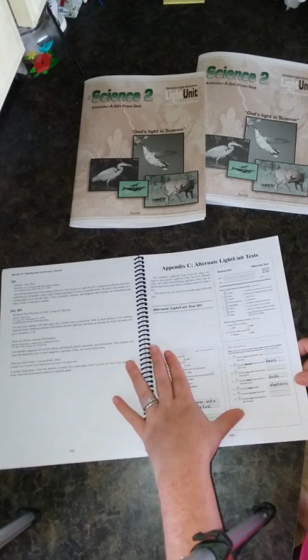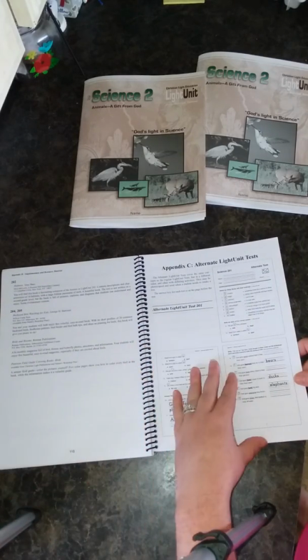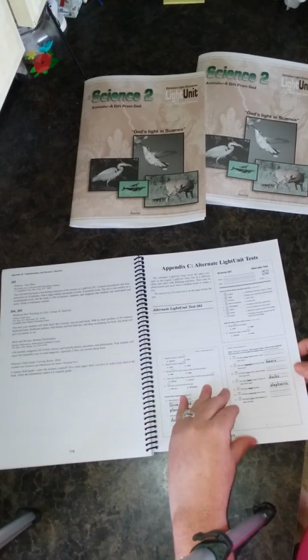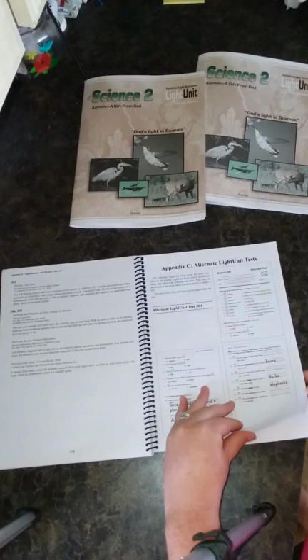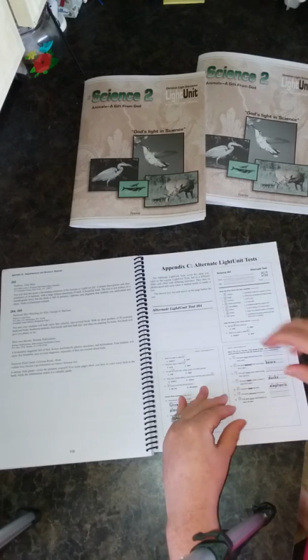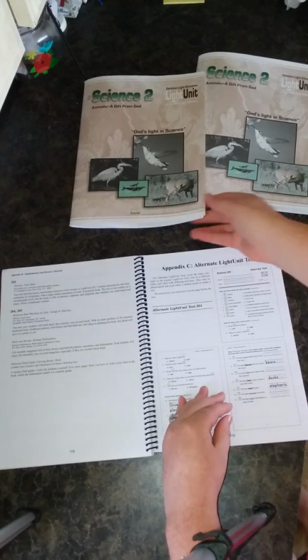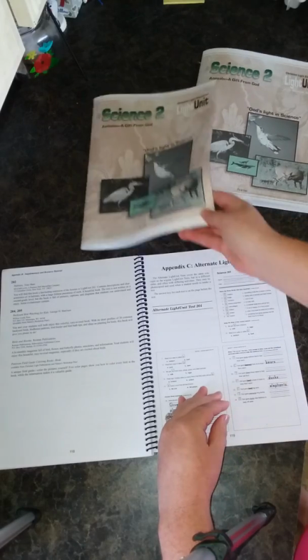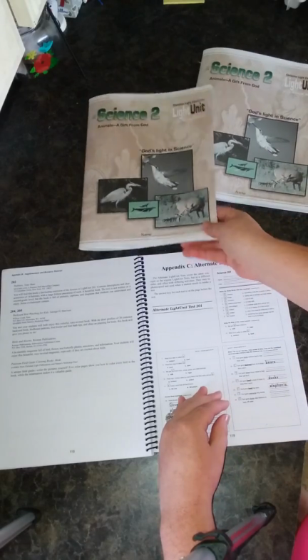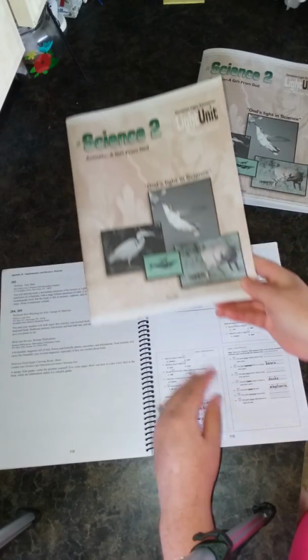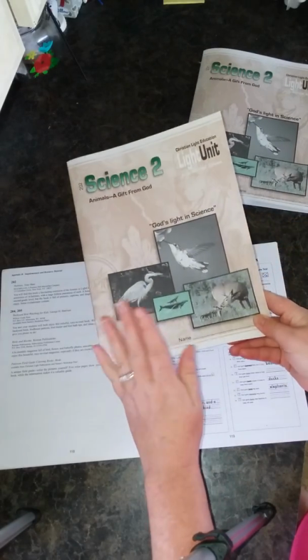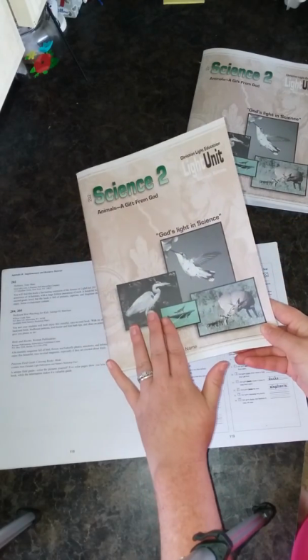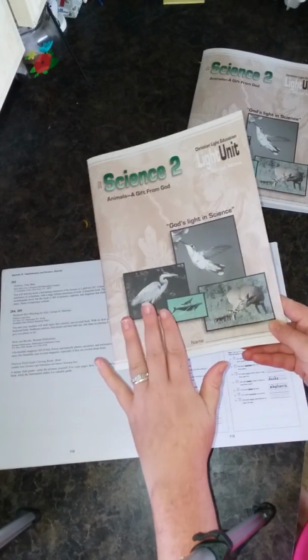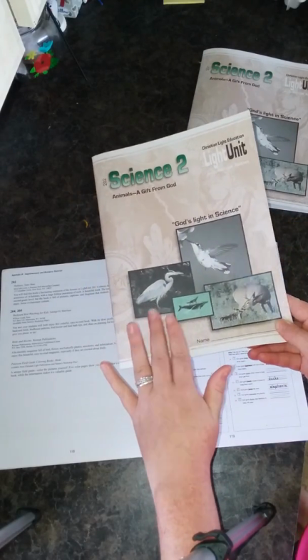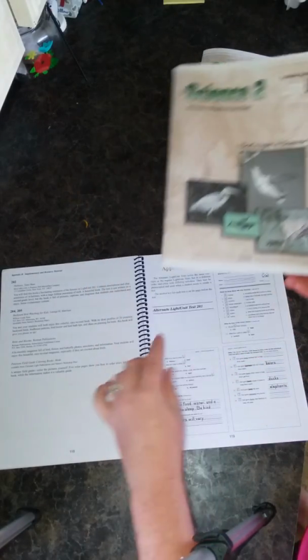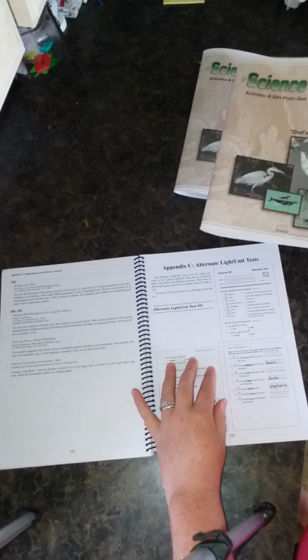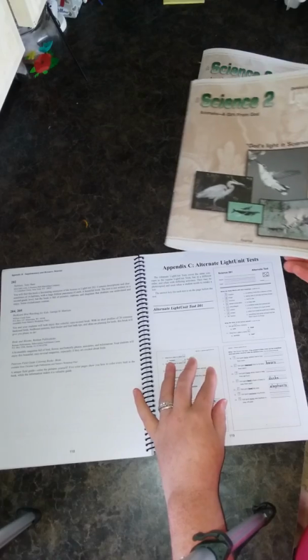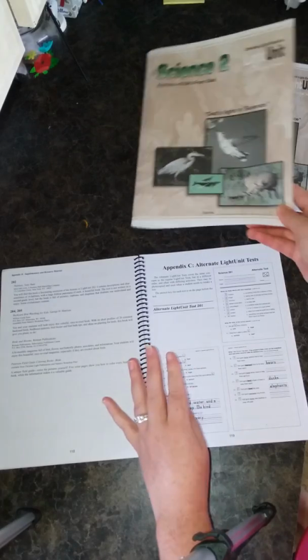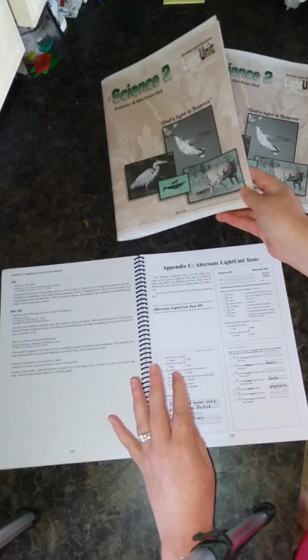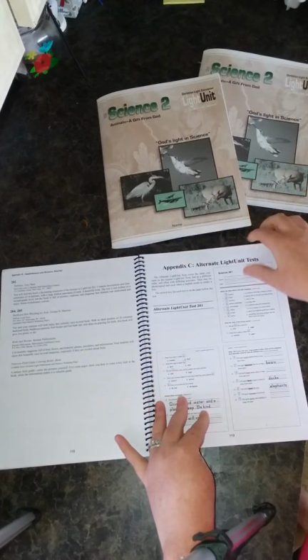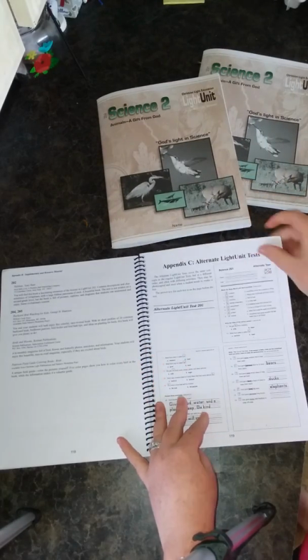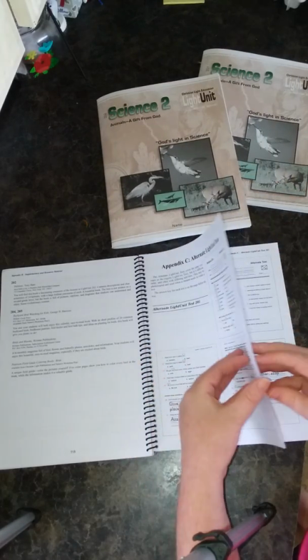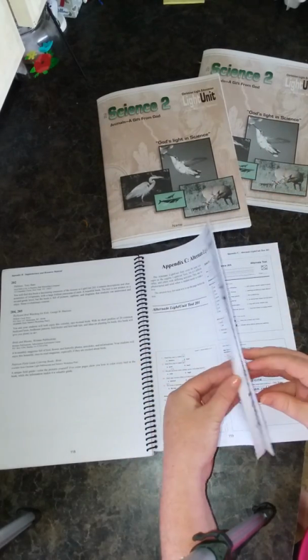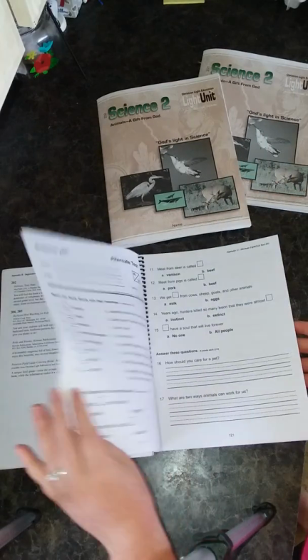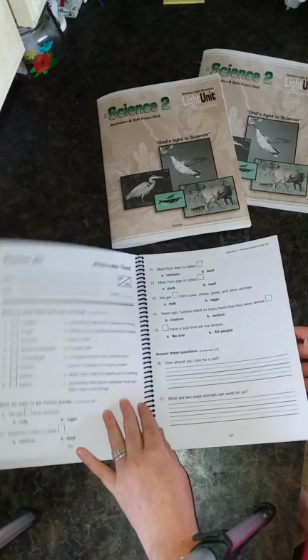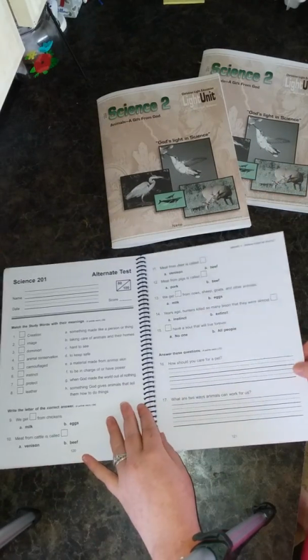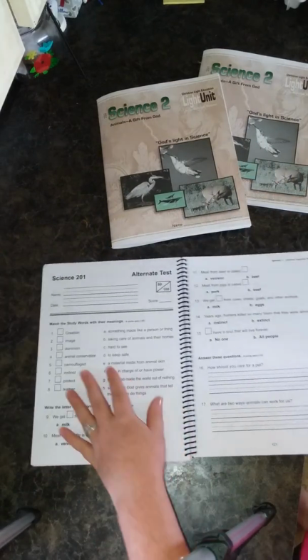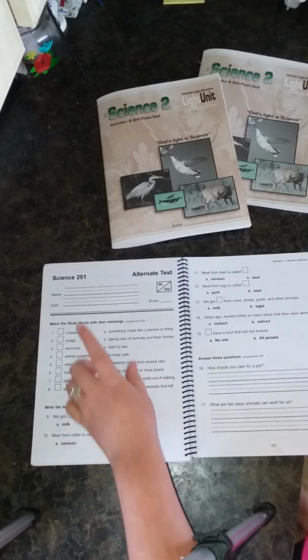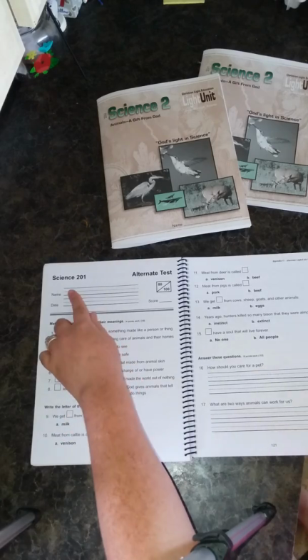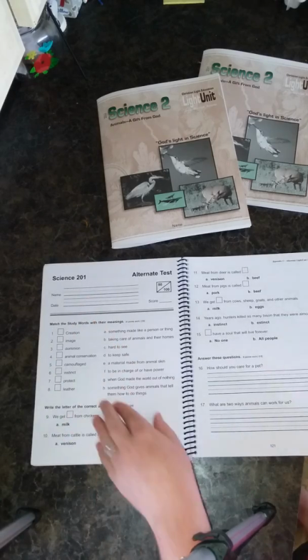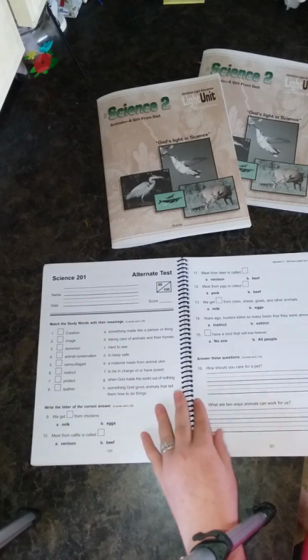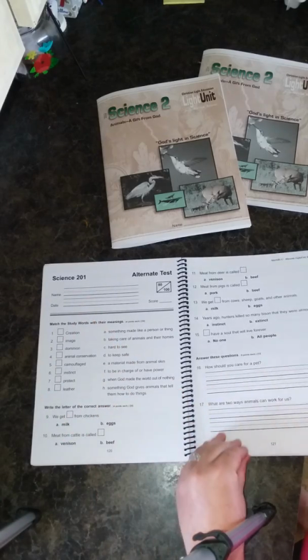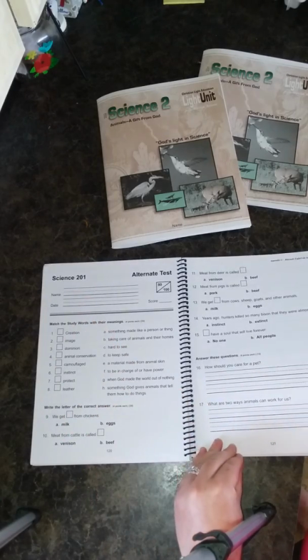Then you have your alternate light unit test. So if students don't do well on the test, you know you need to review, and after reviewing you can give them another chance using this alternate test — here's 201's alternate test.